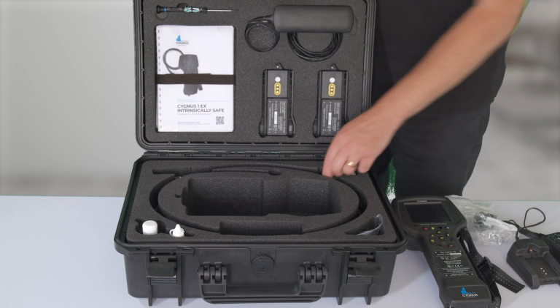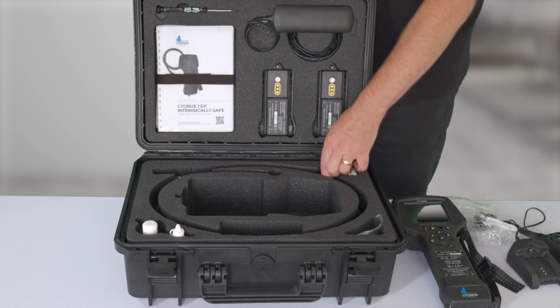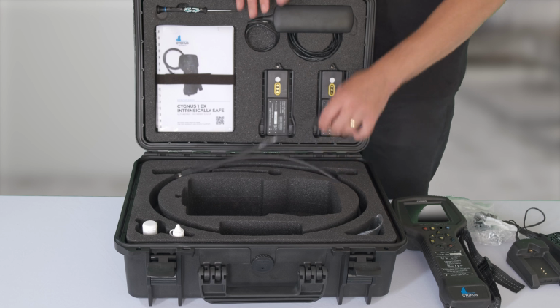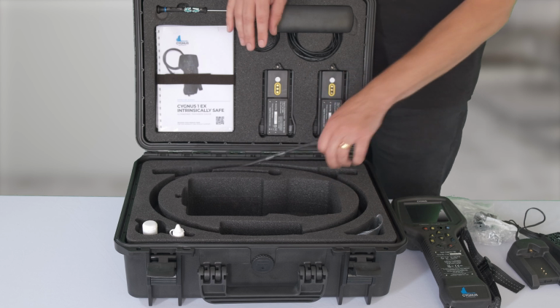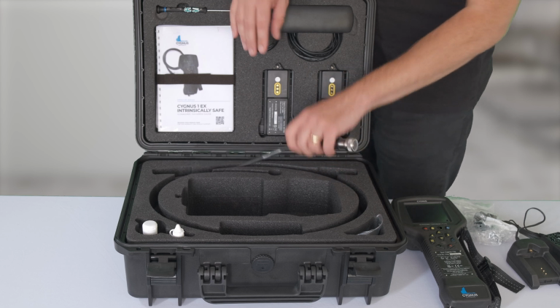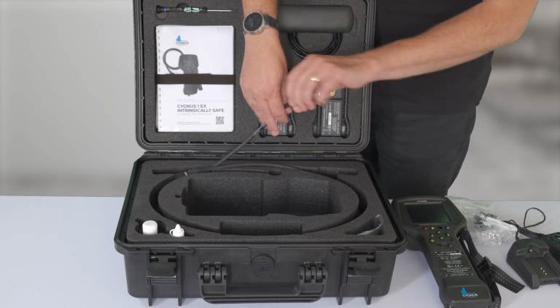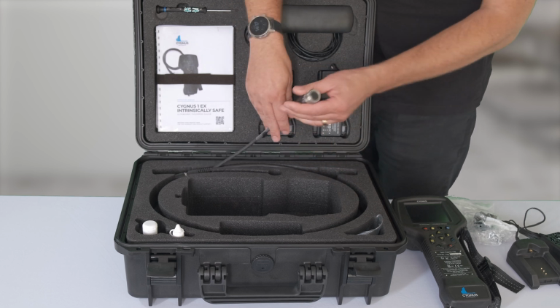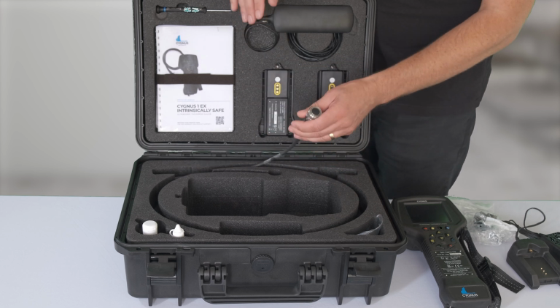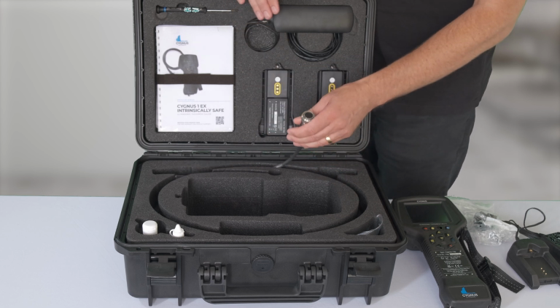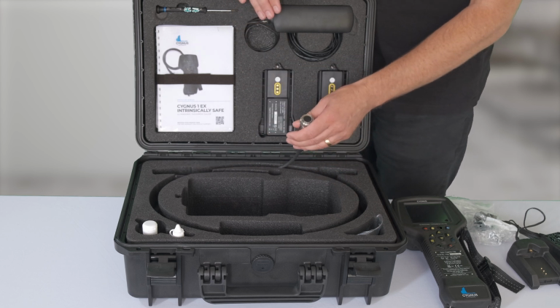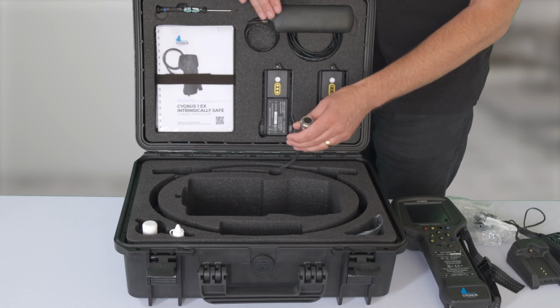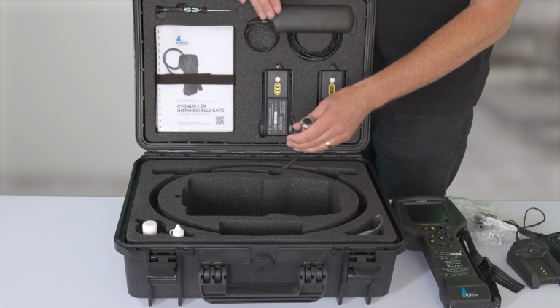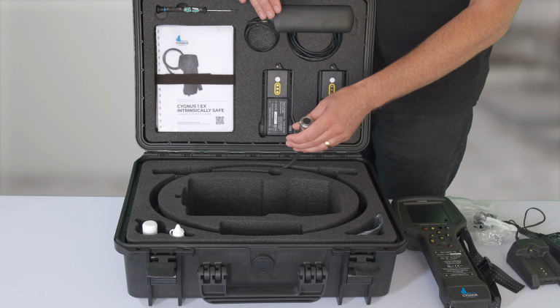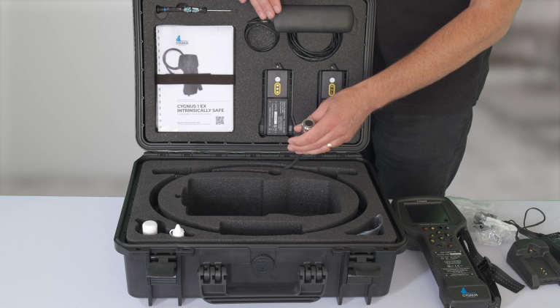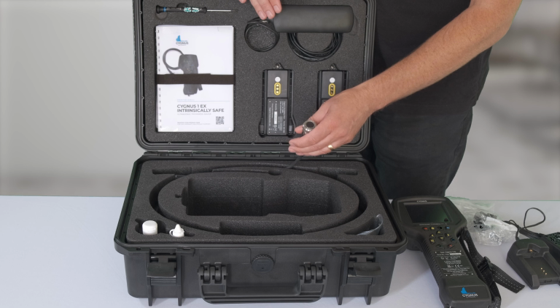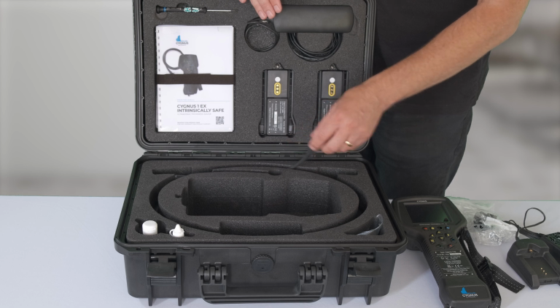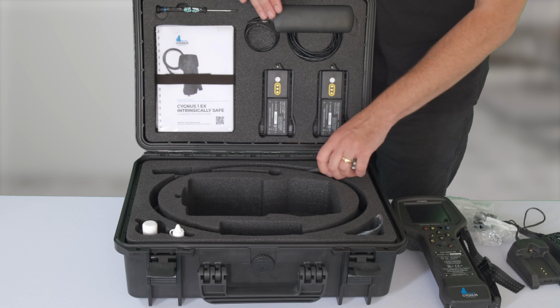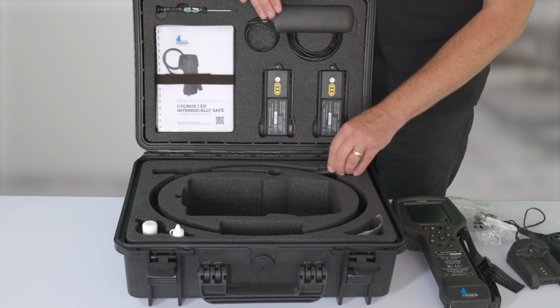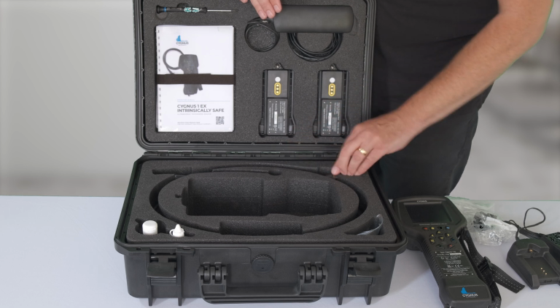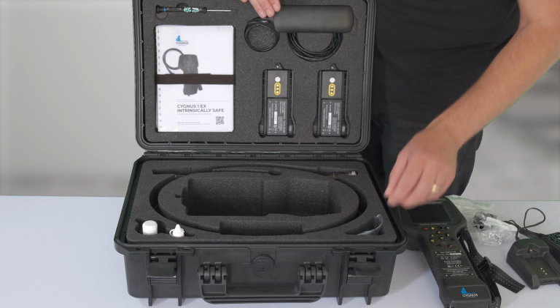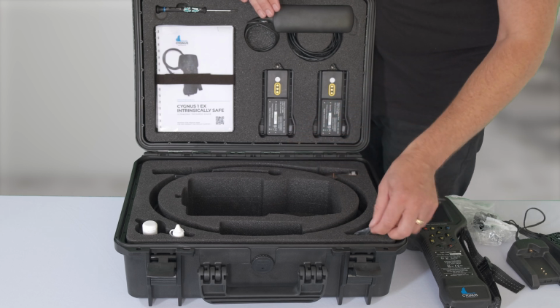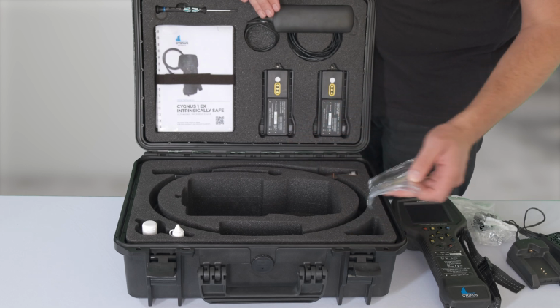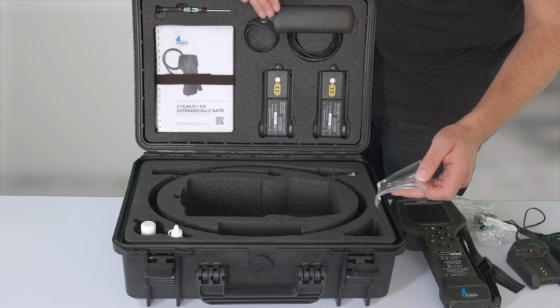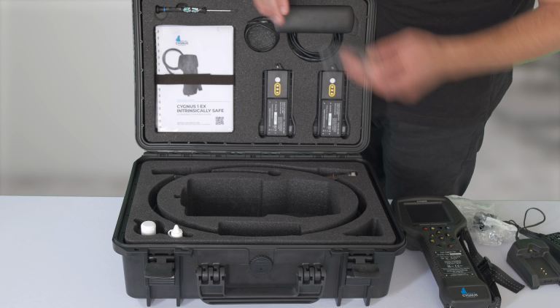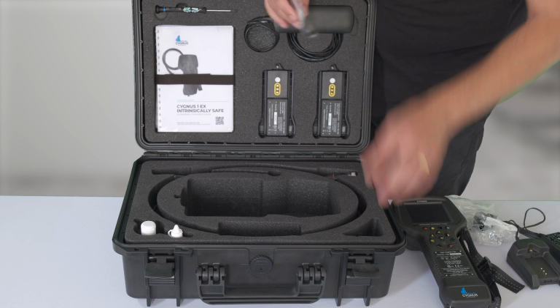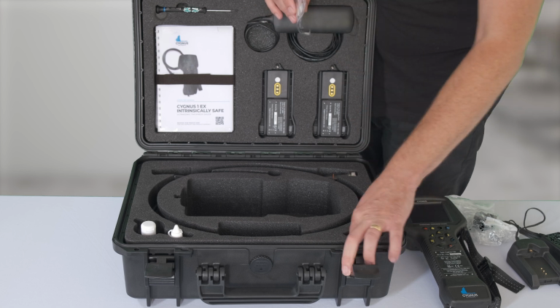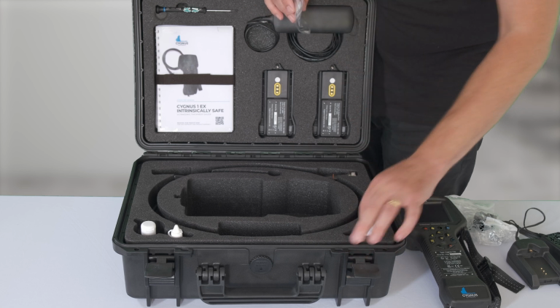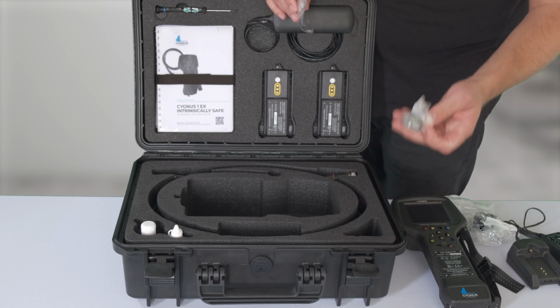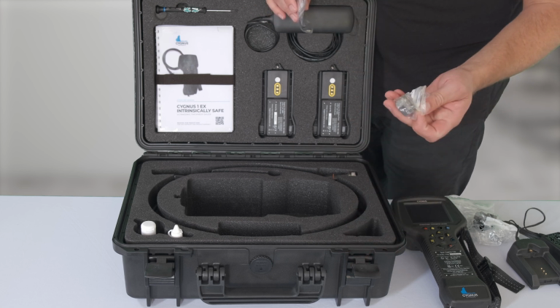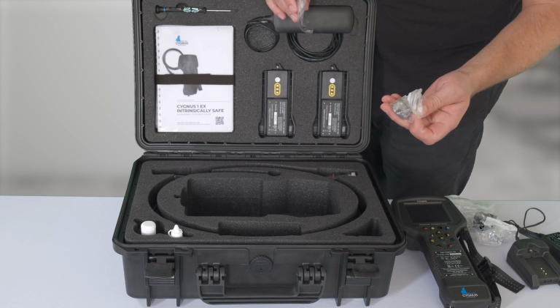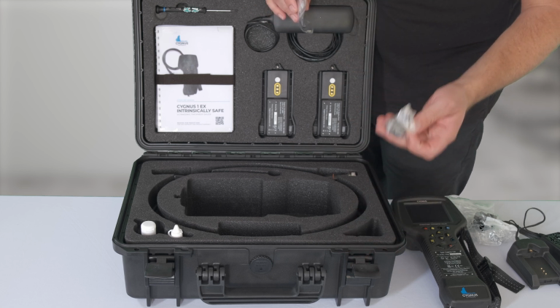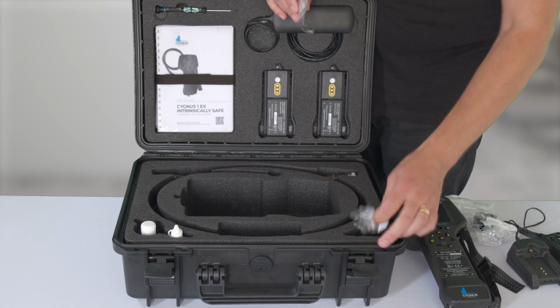The next important thing is the probe itself. It comes with an S2C single crystal probe with the sleeve. You also get some spare membranes to go with it and a test block to use before you operate it.